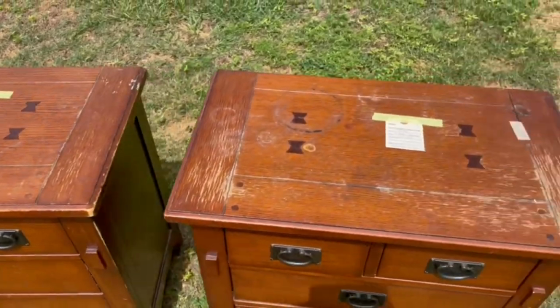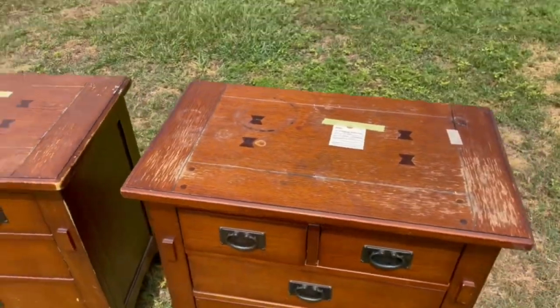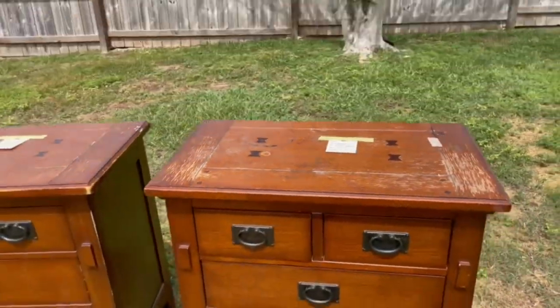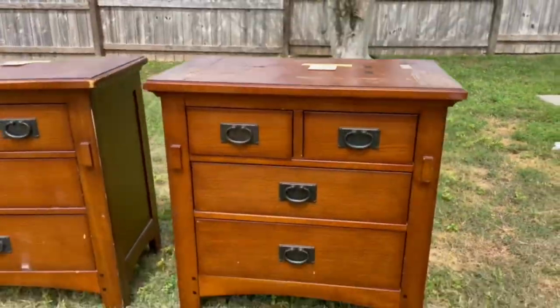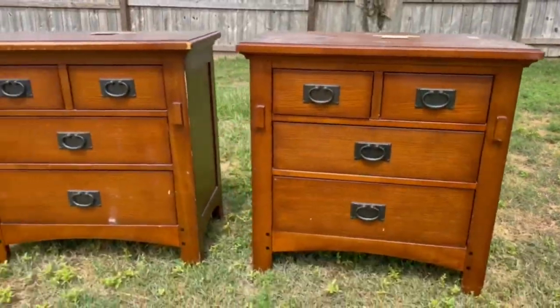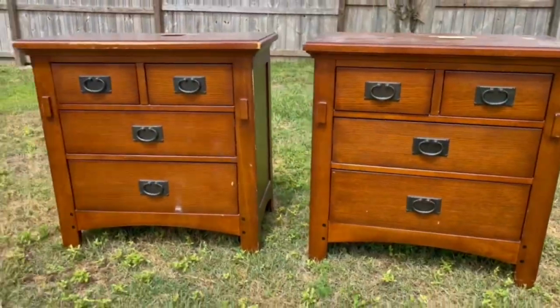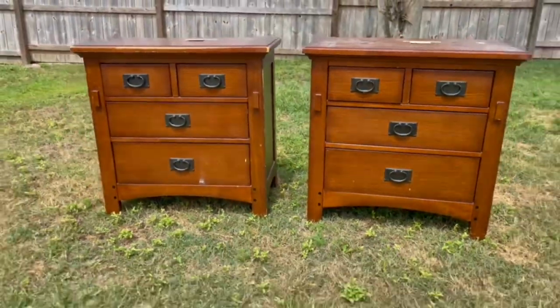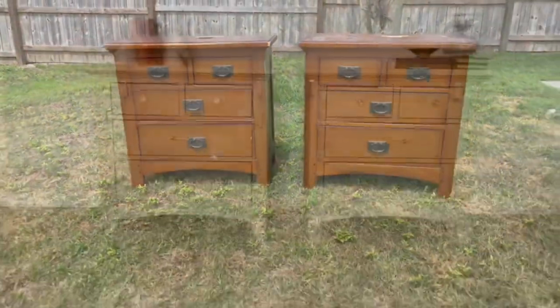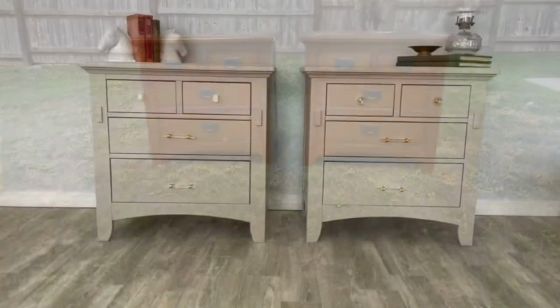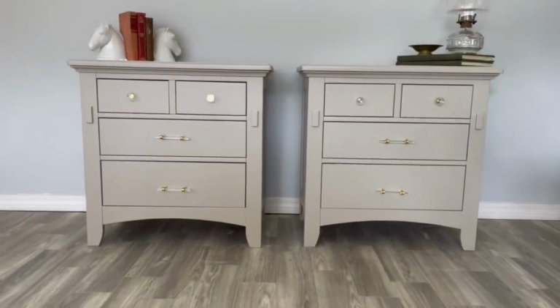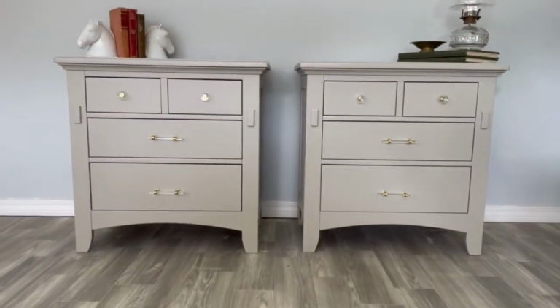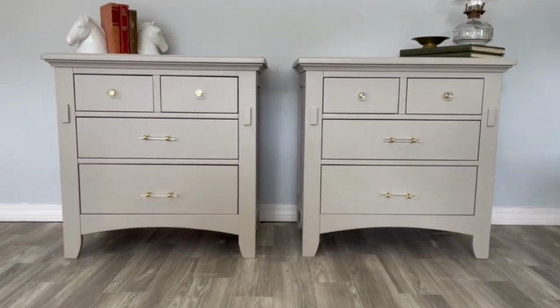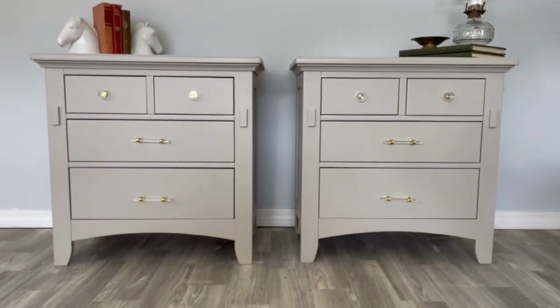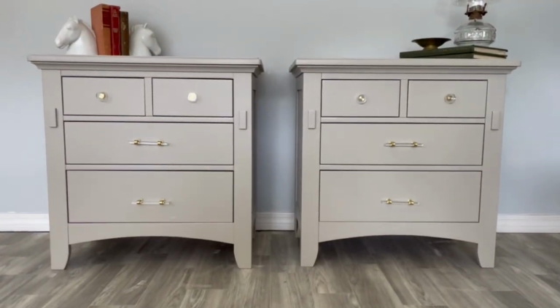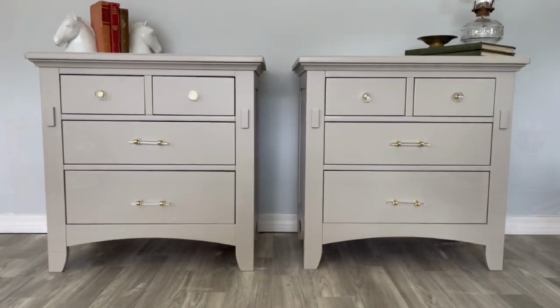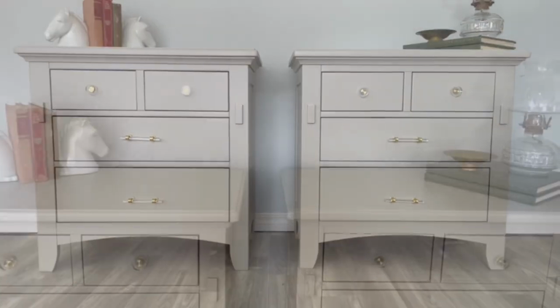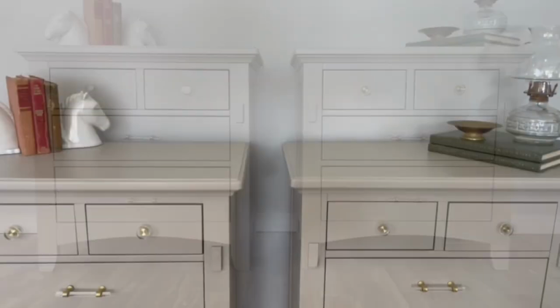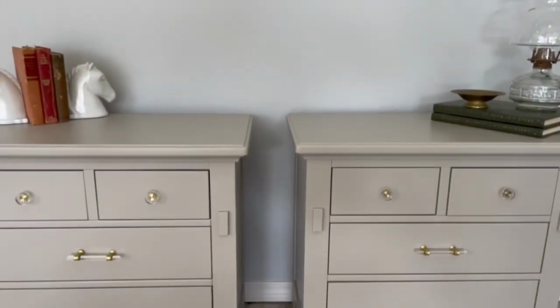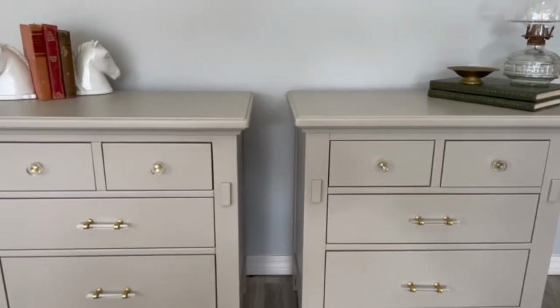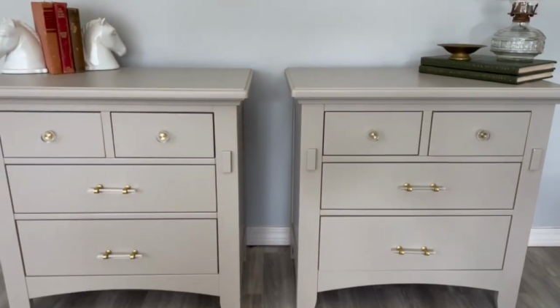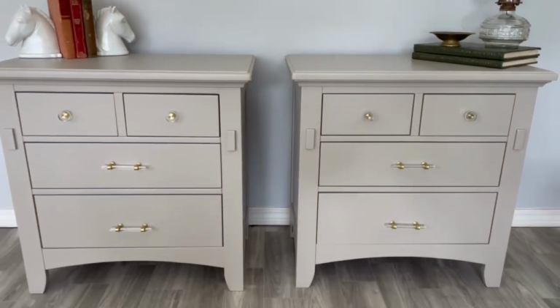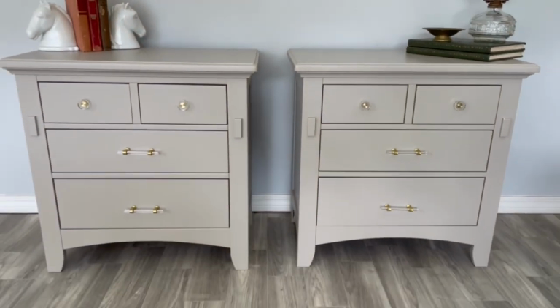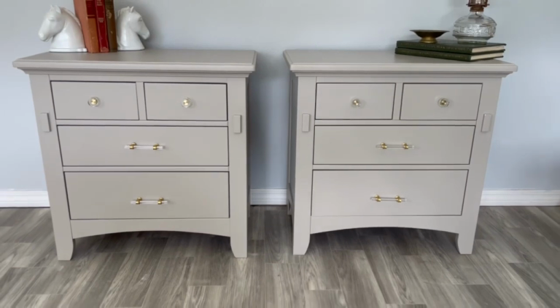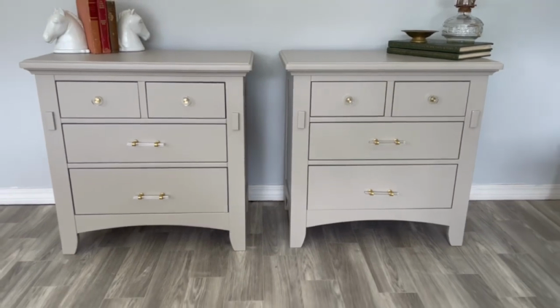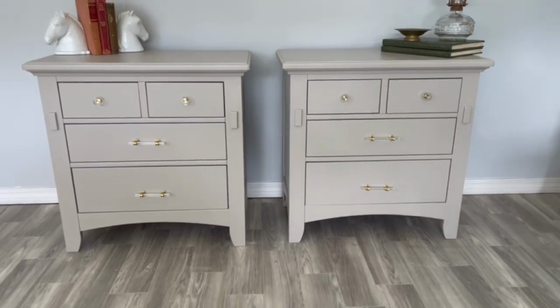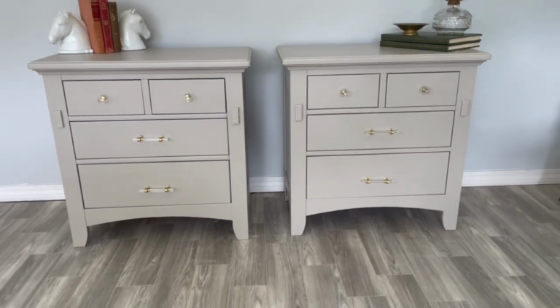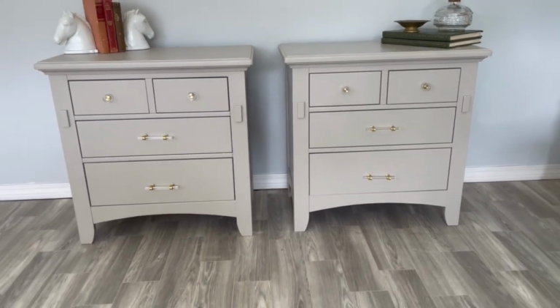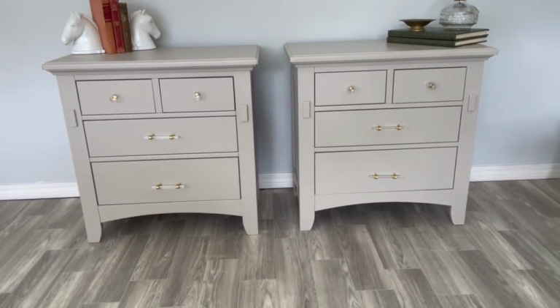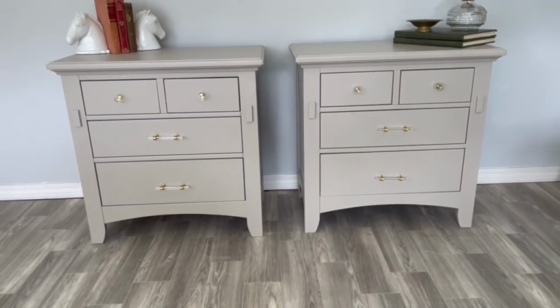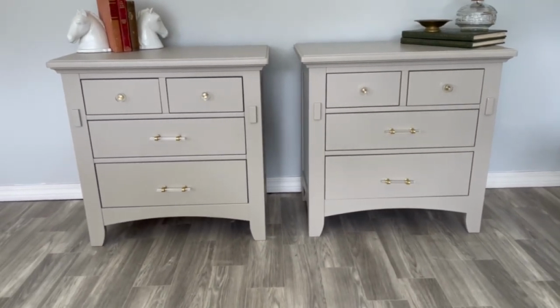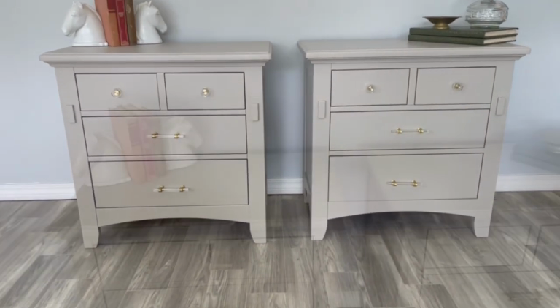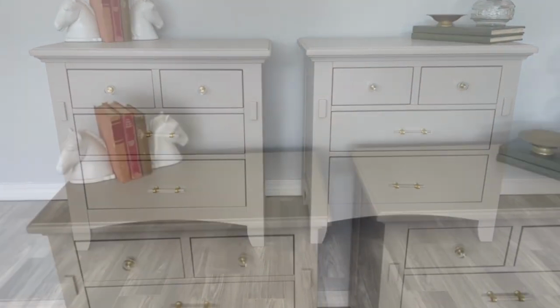Just a reminder, this was the before — and this is the after. What do you think of this transformation? Leave your thoughts down in the comments, and be sure to subscribe to my channel for more furniture flips, tips, and tricks. Thanks!